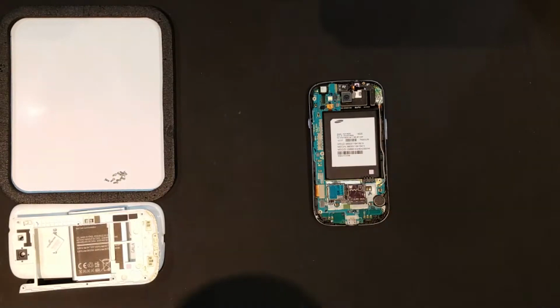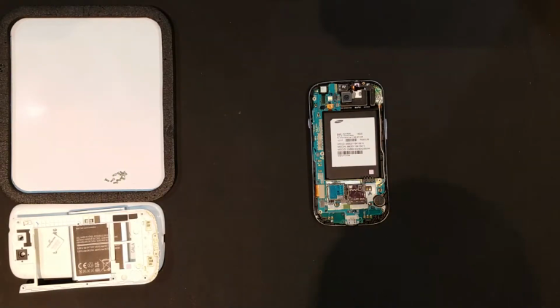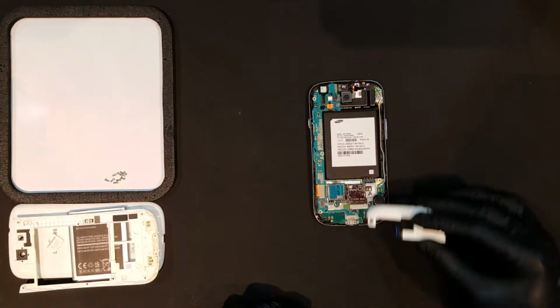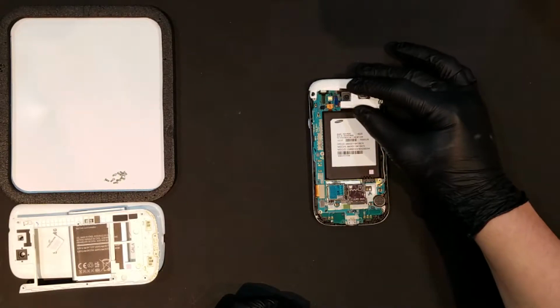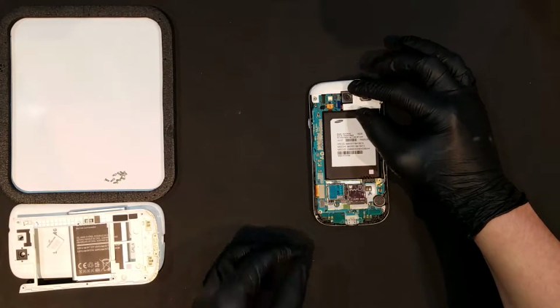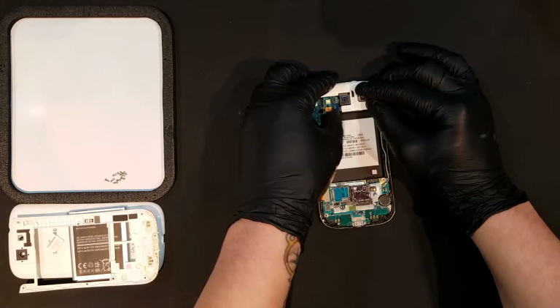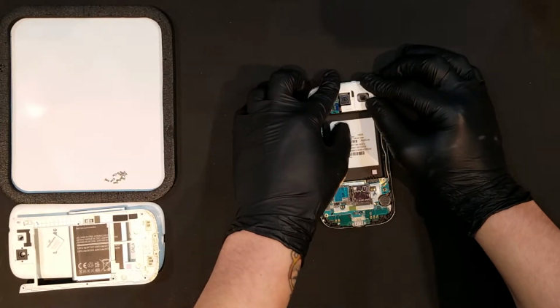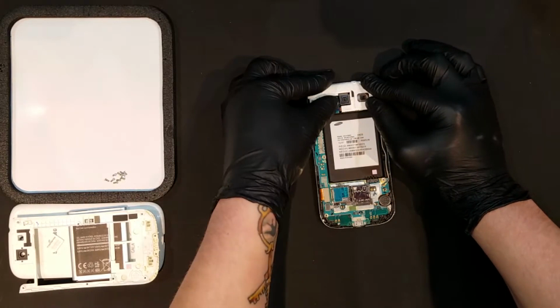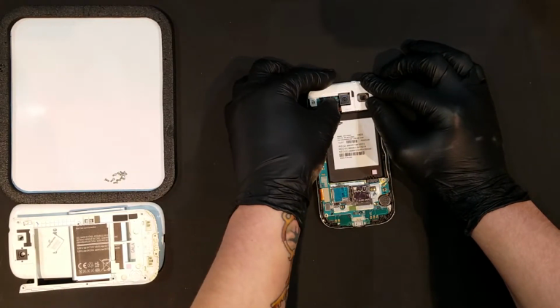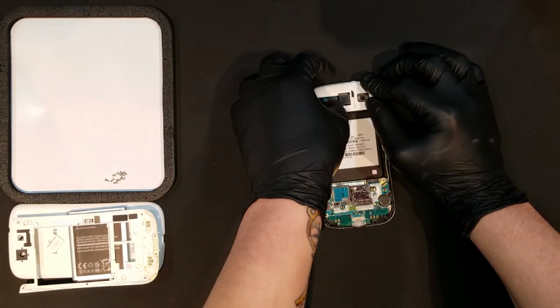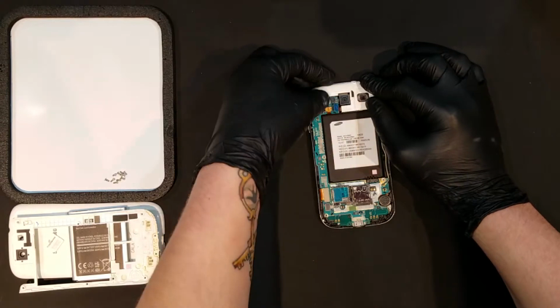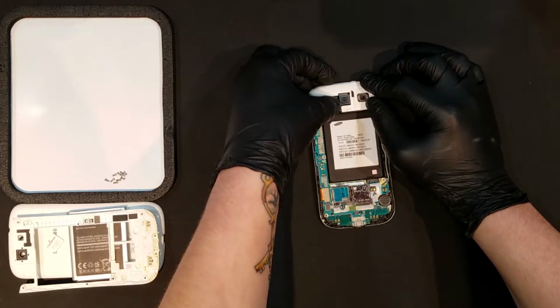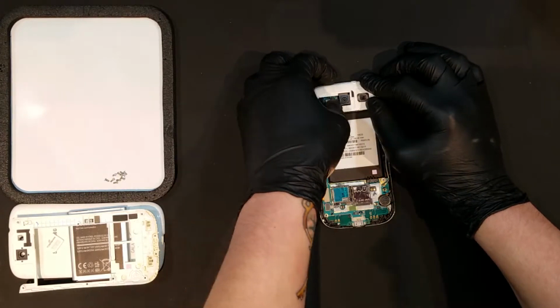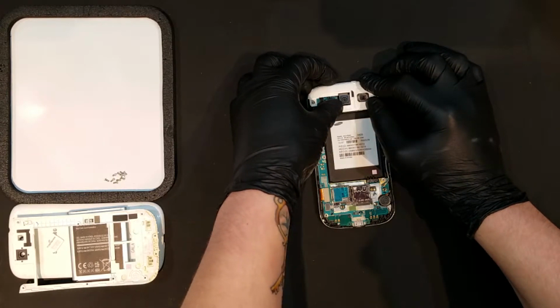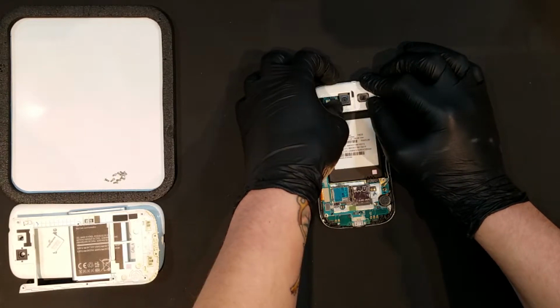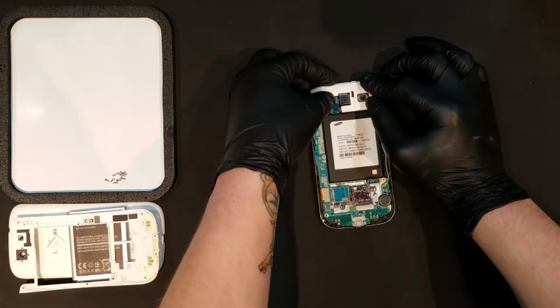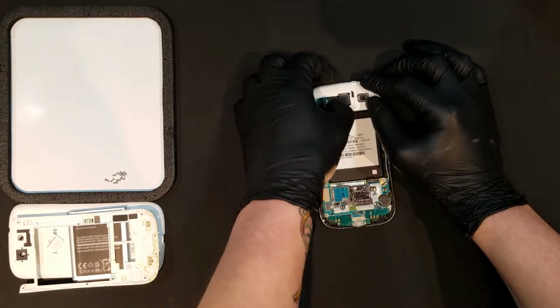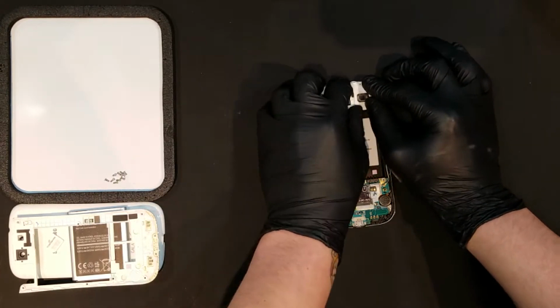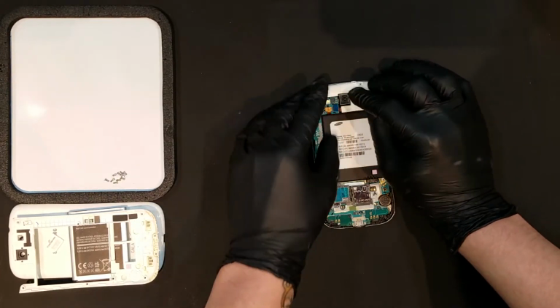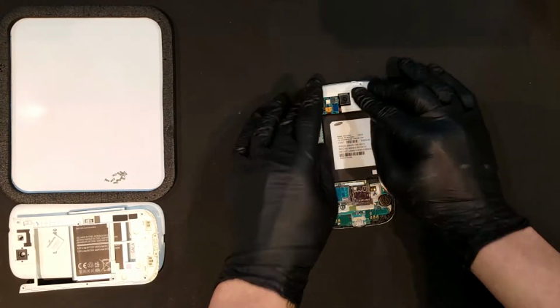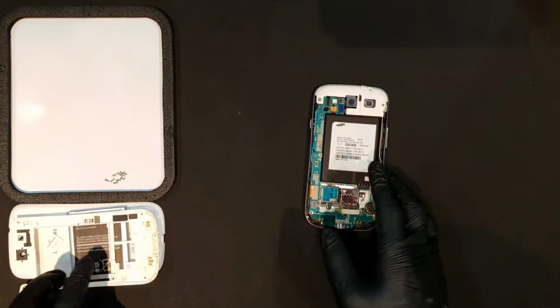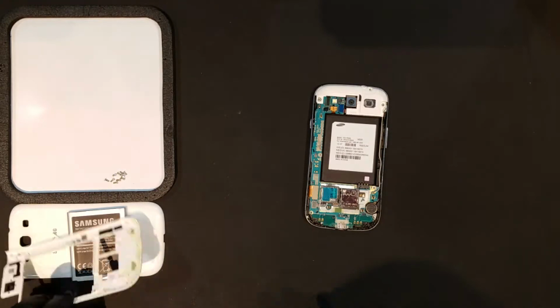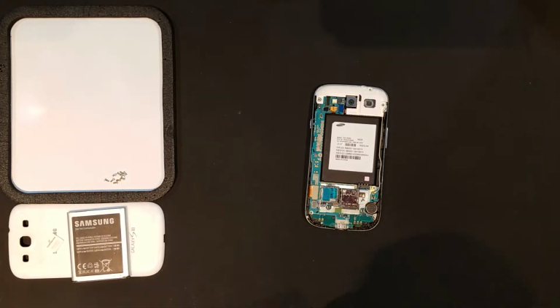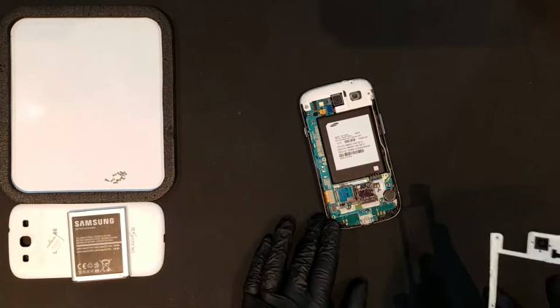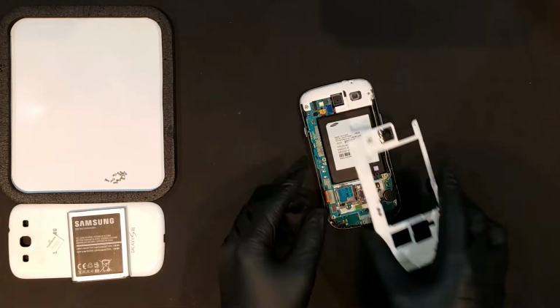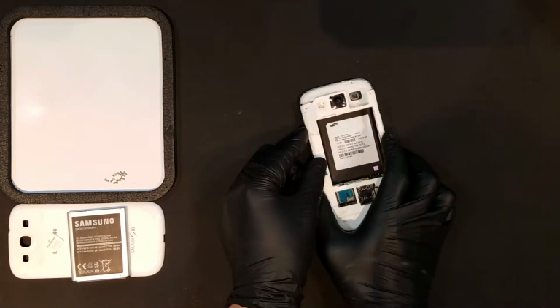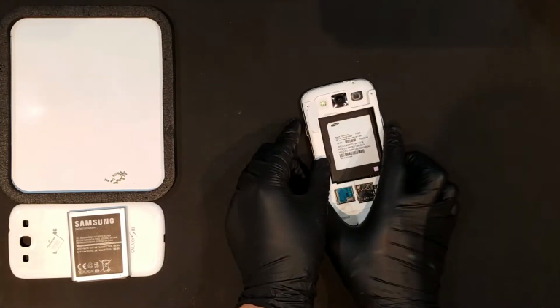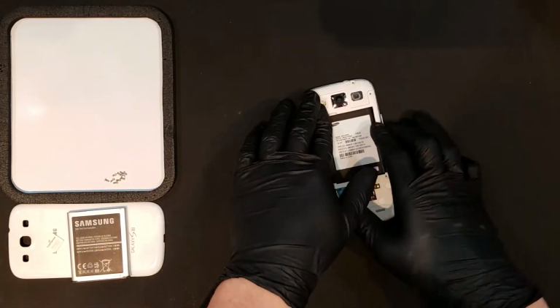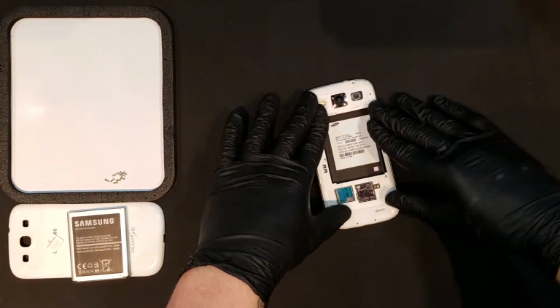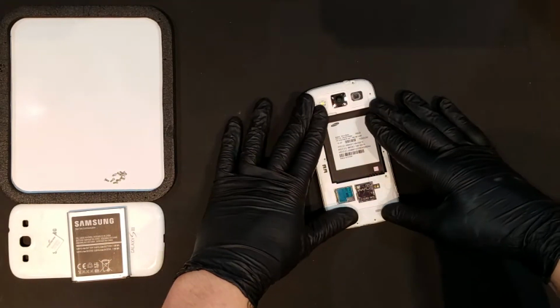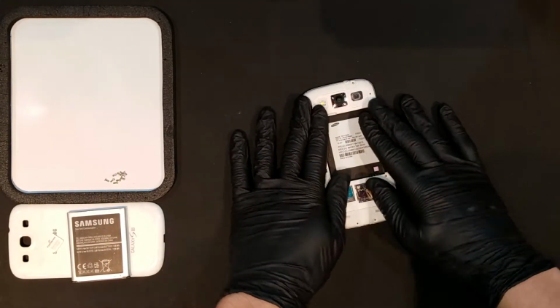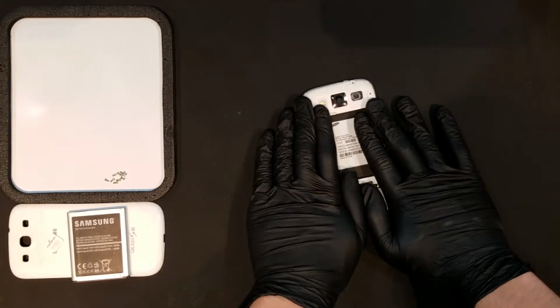Now the new loudspeaker assembly can be clipped back into the board as well as laid under the mid frame. The back housing can then be applied as well as the 10 screws that we removed earlier.